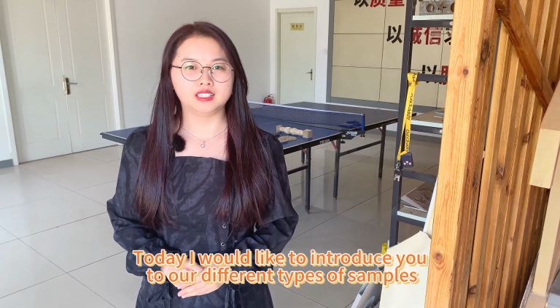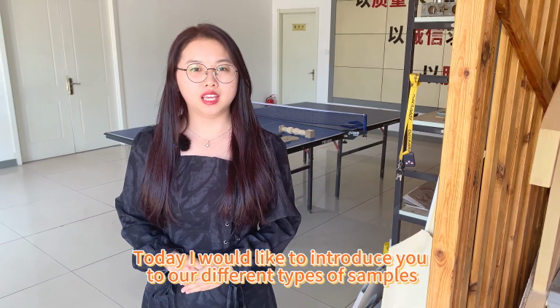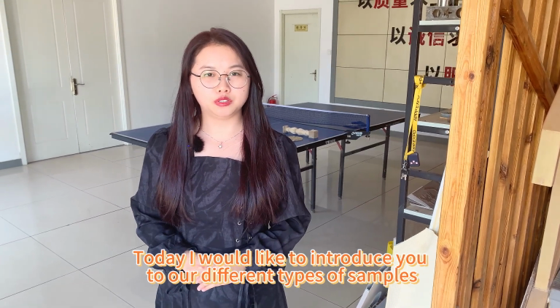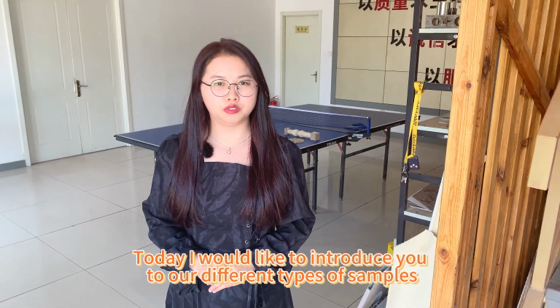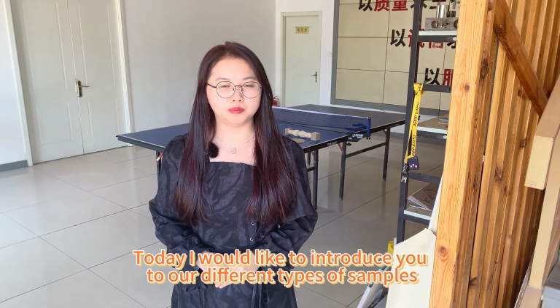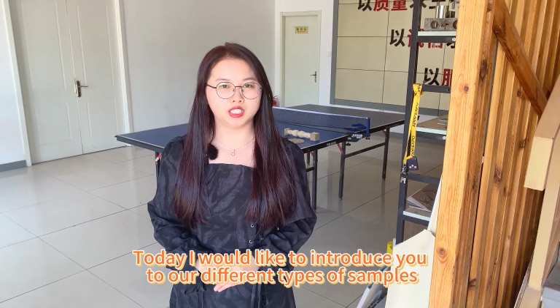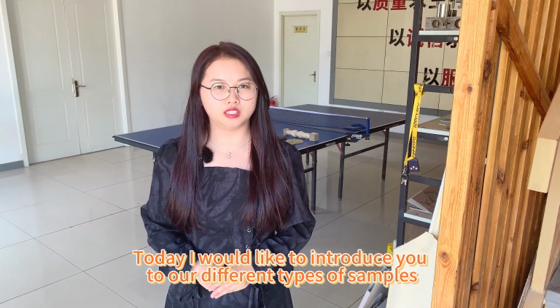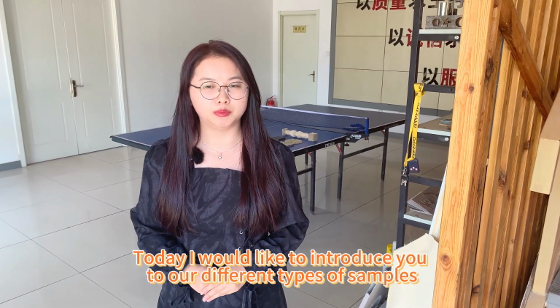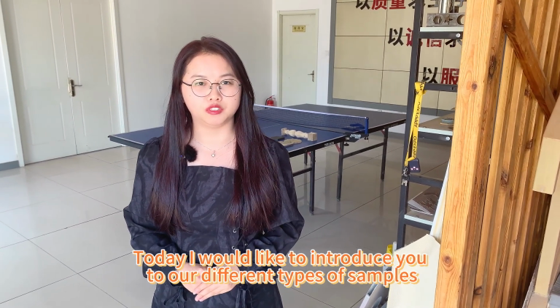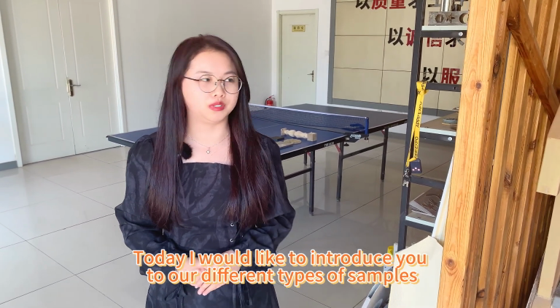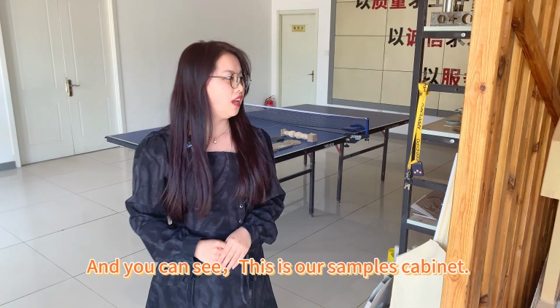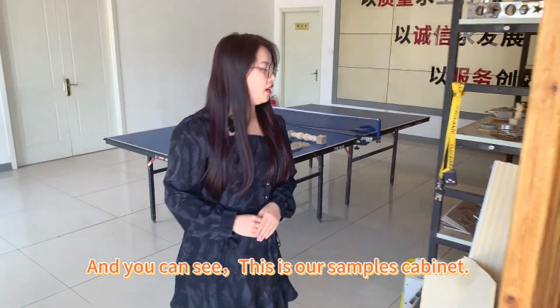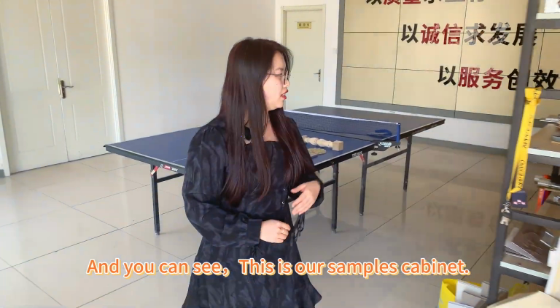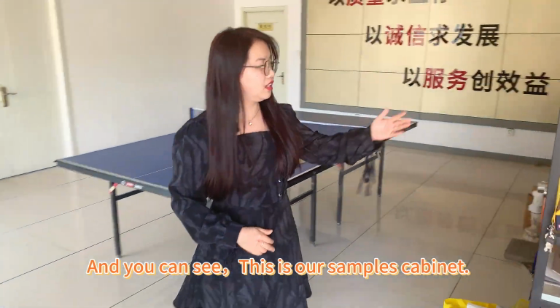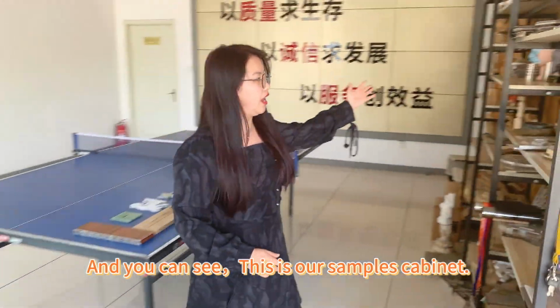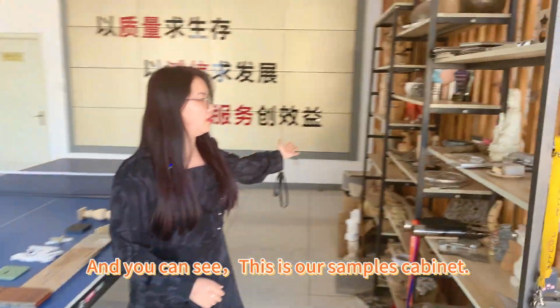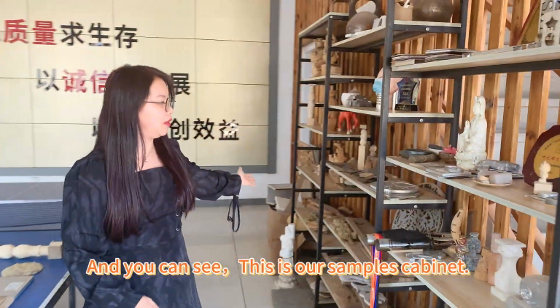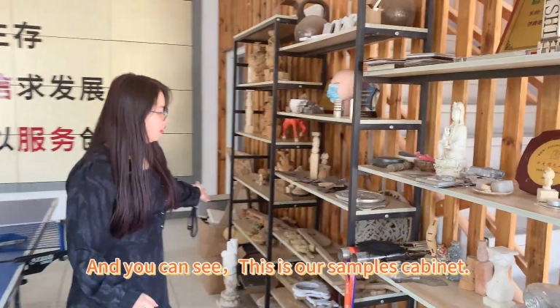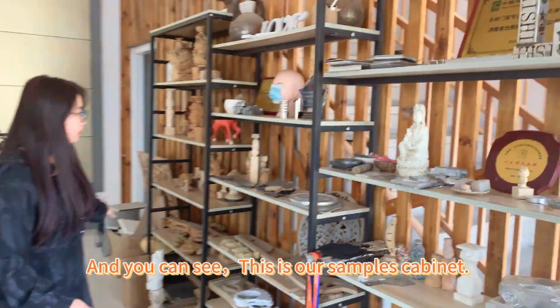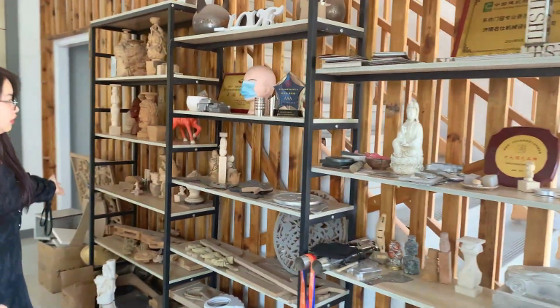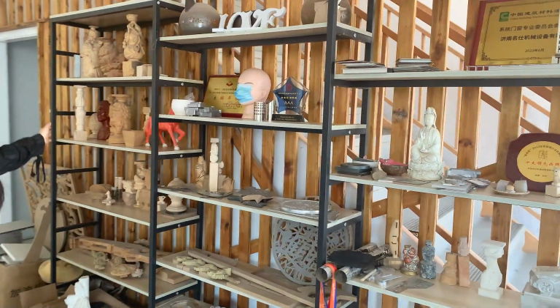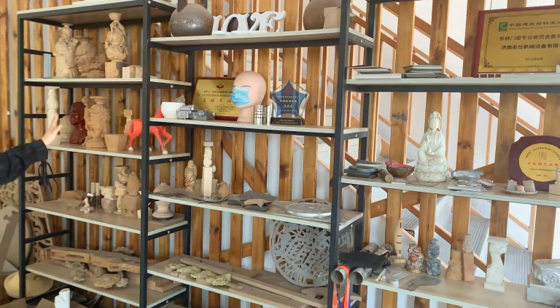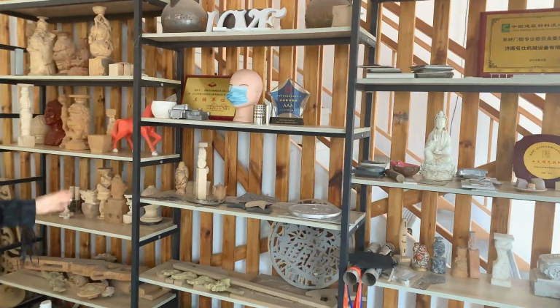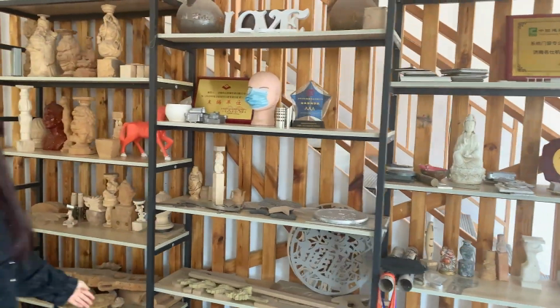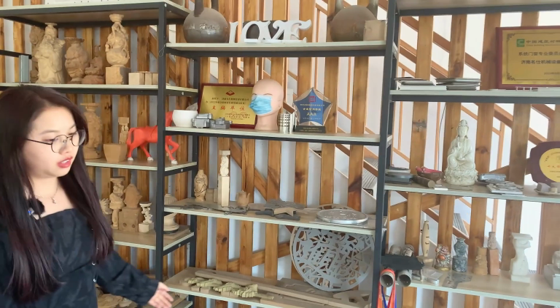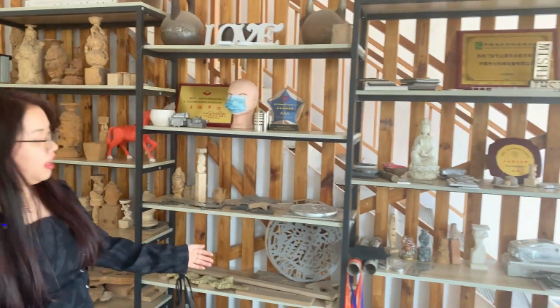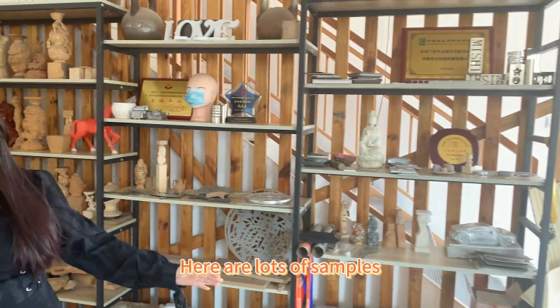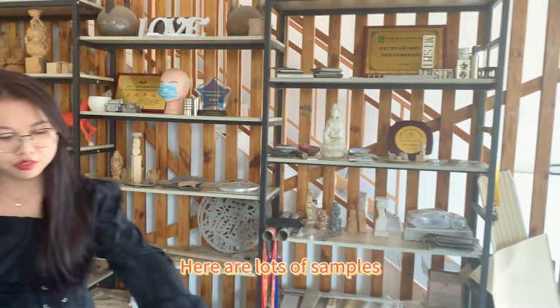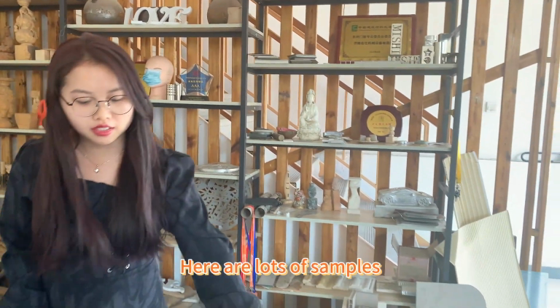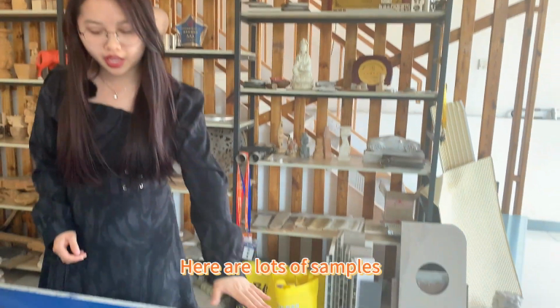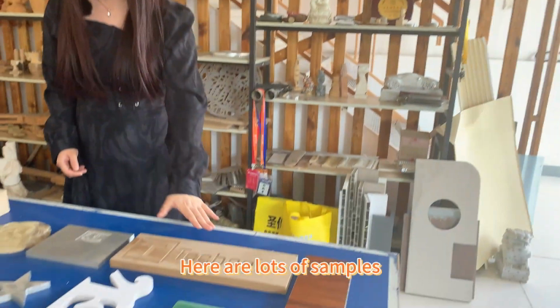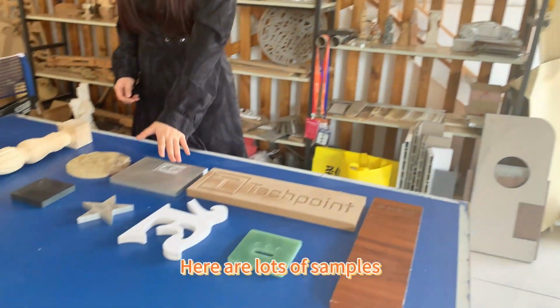Today I want to introduce many different types of samples. As you can see here, we have a sample cabinet, and you can also see we have many samples.